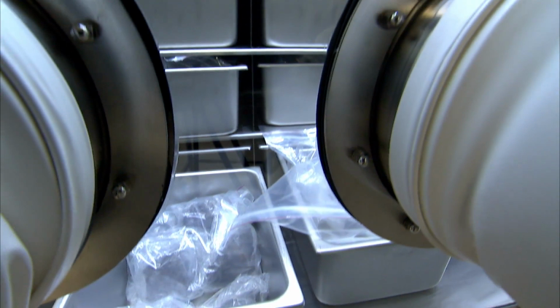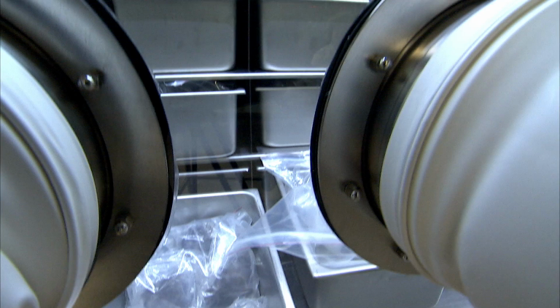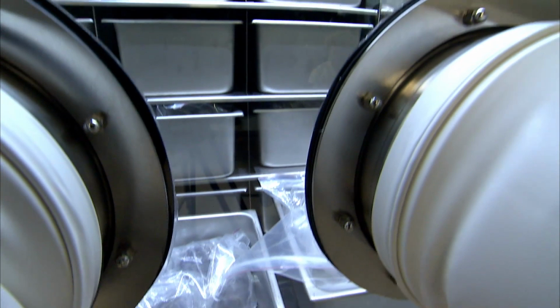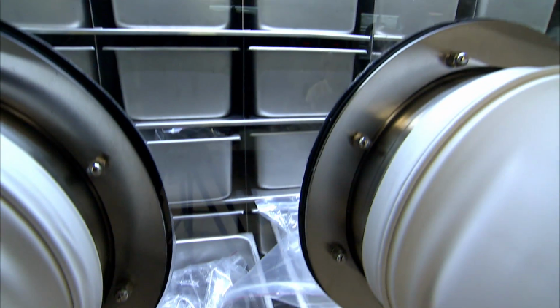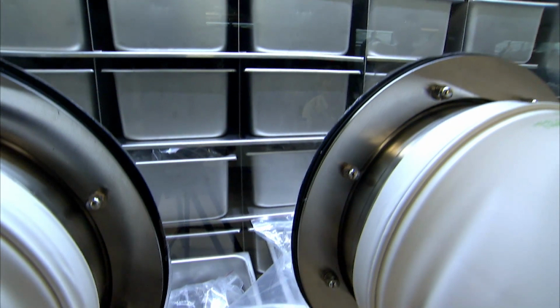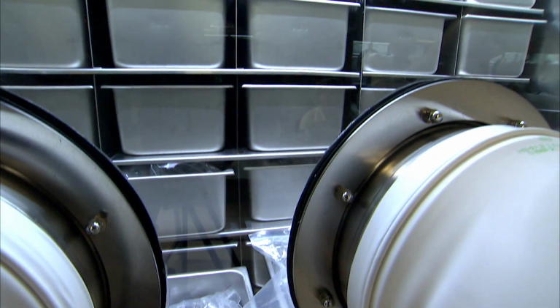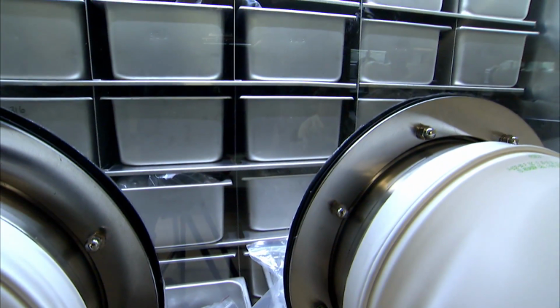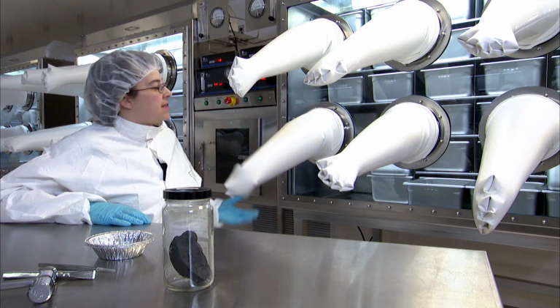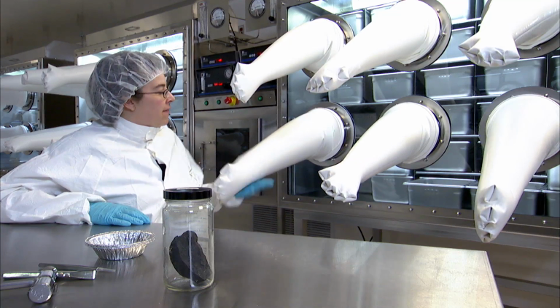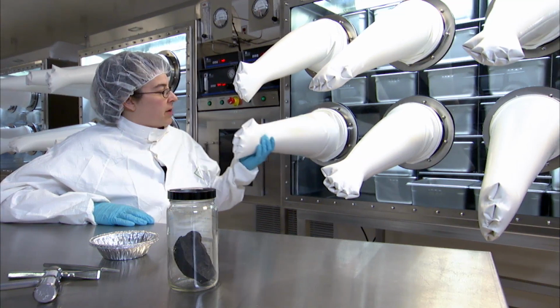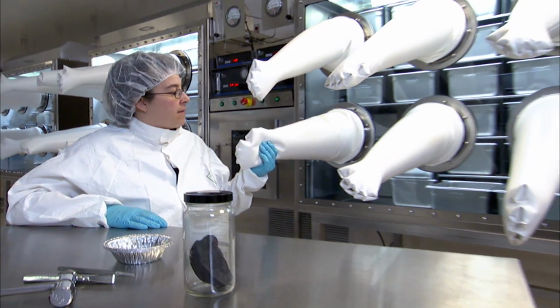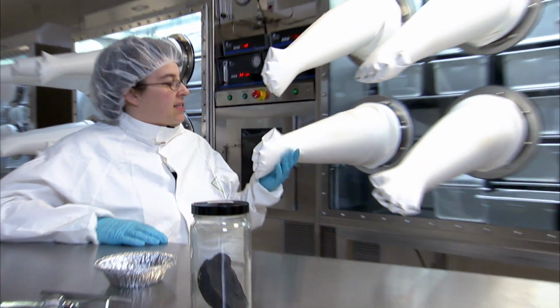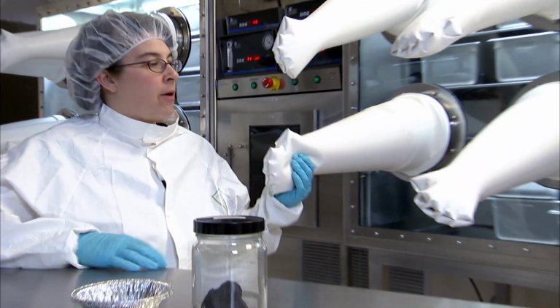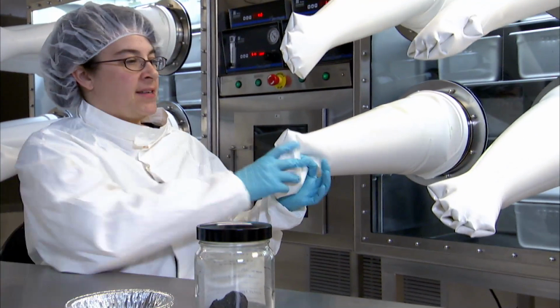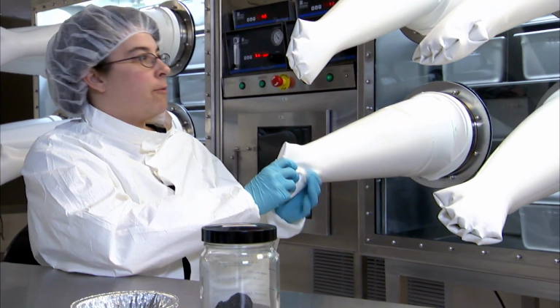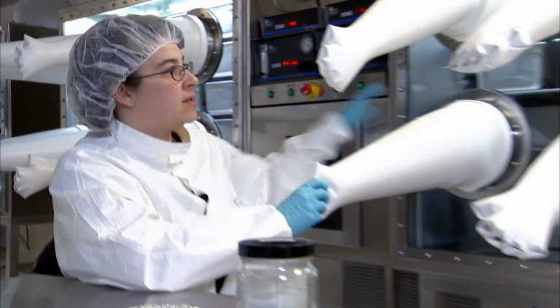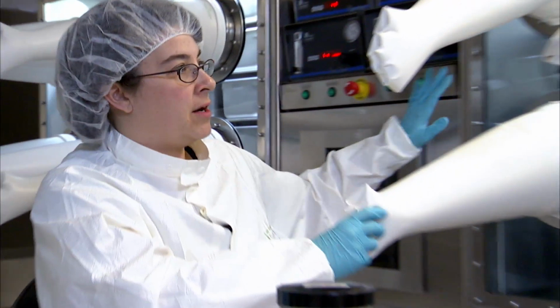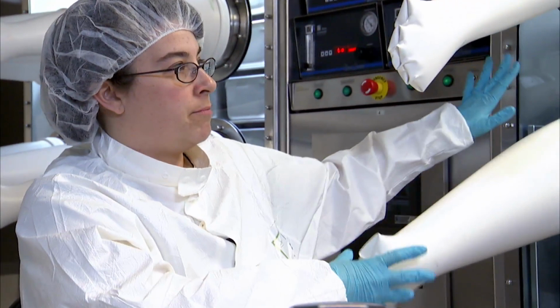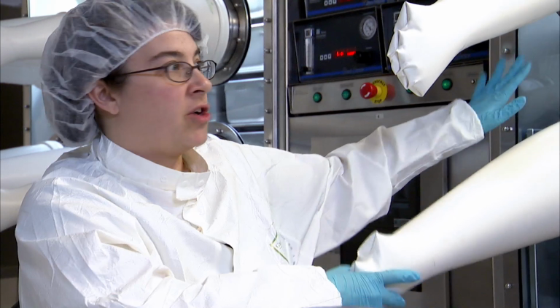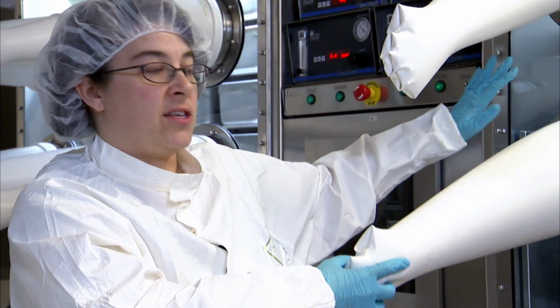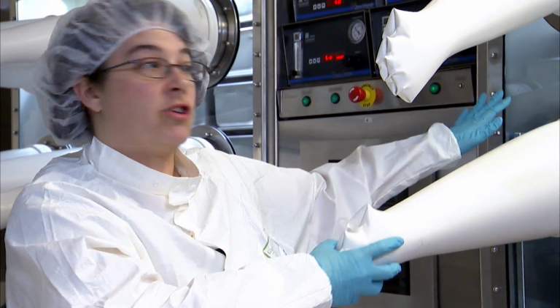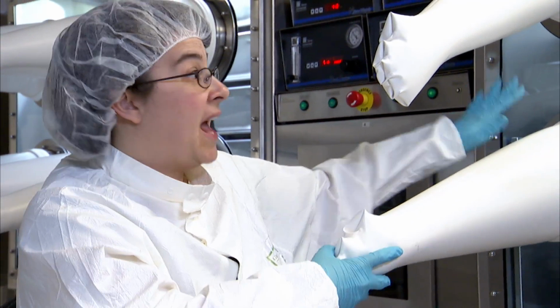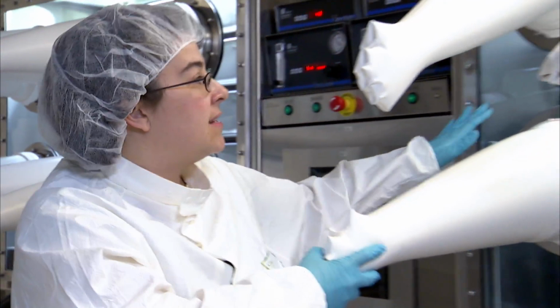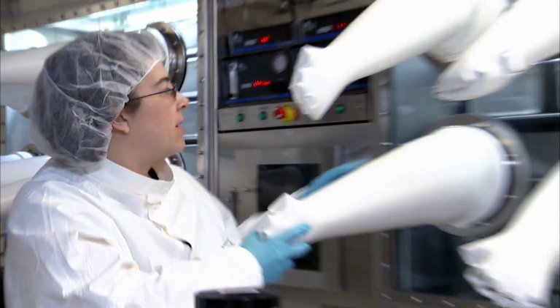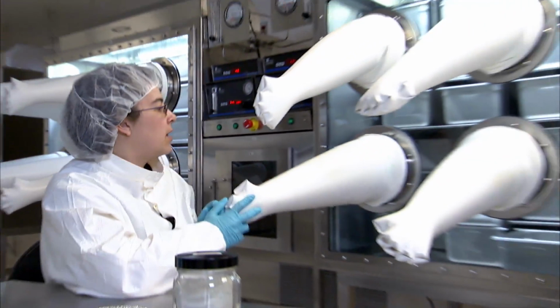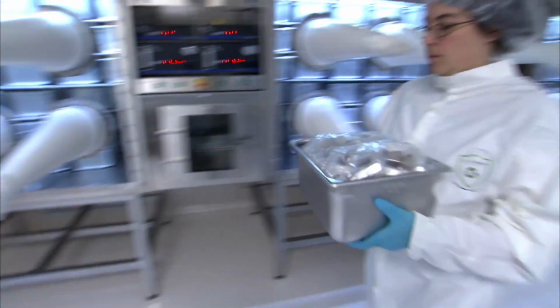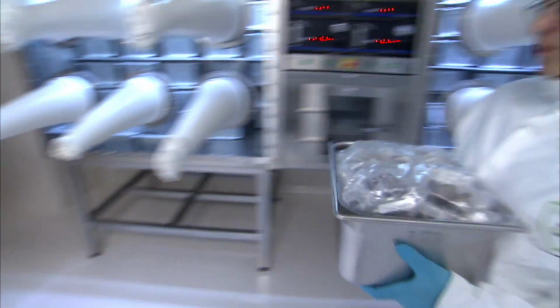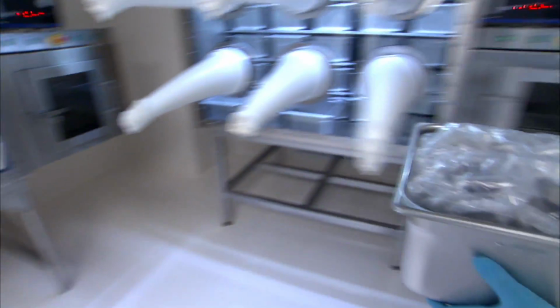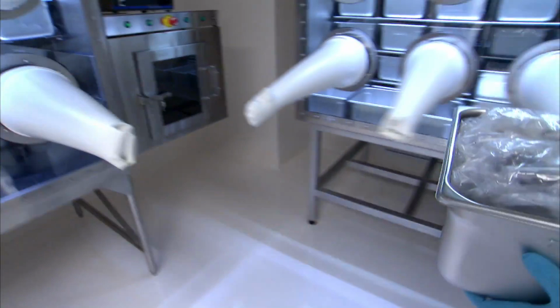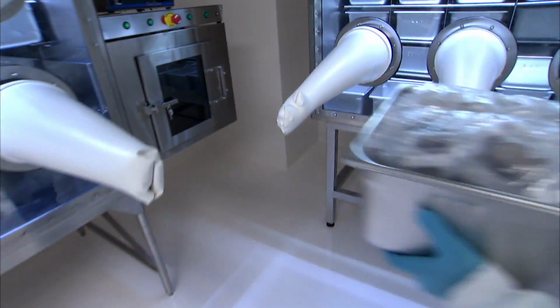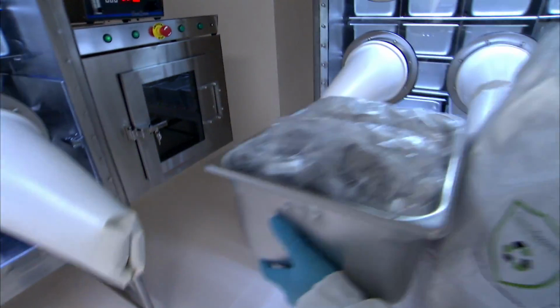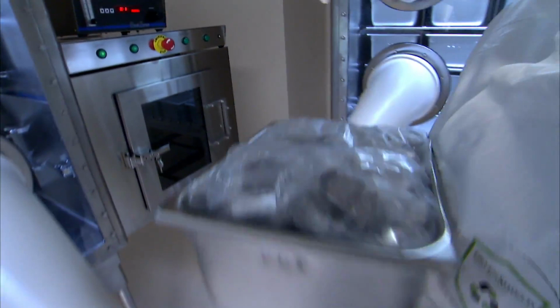This is one of our dry nitrogen storage cabinets, and you can see they have these funny gloves that stick out, because there is pressurized nitrogen gas inside of here. And this is what we use to store our meteorites.